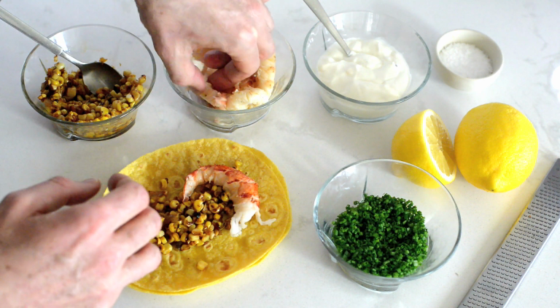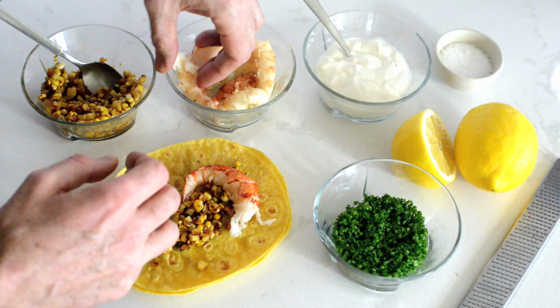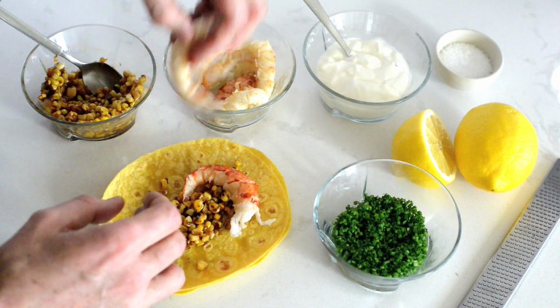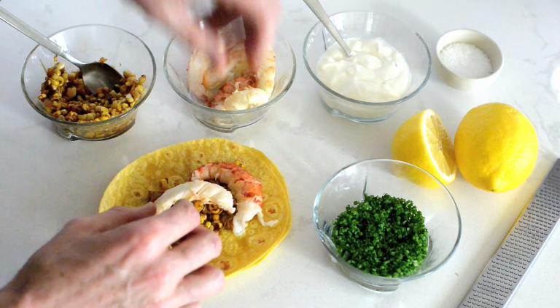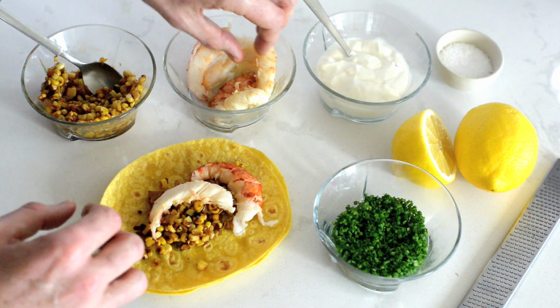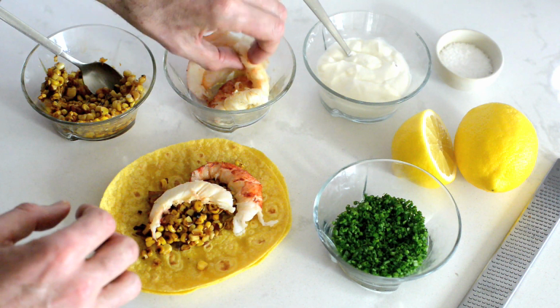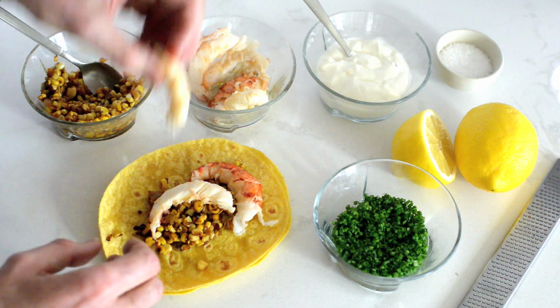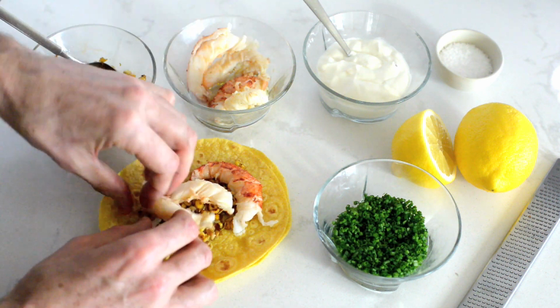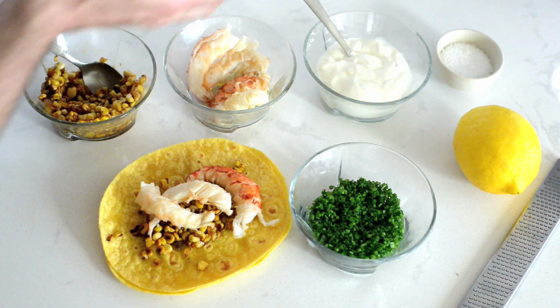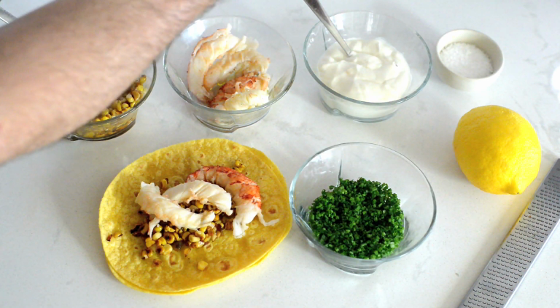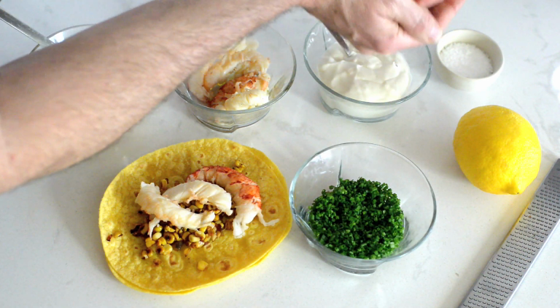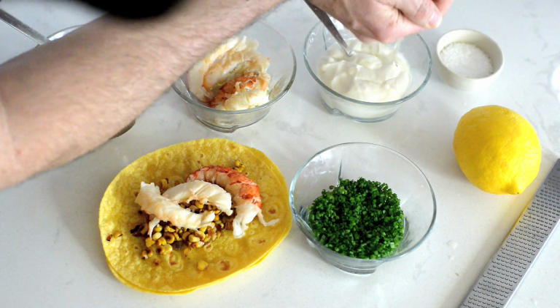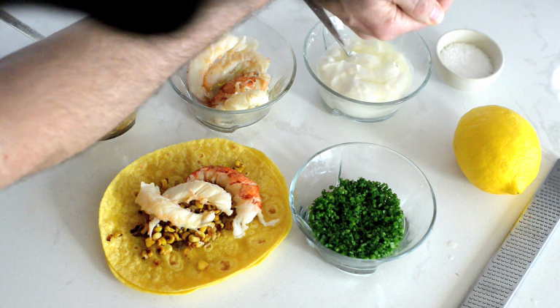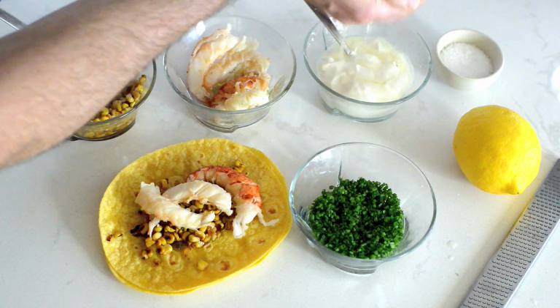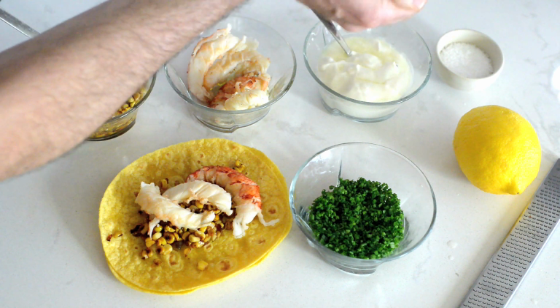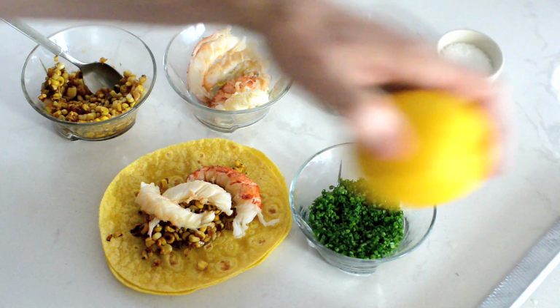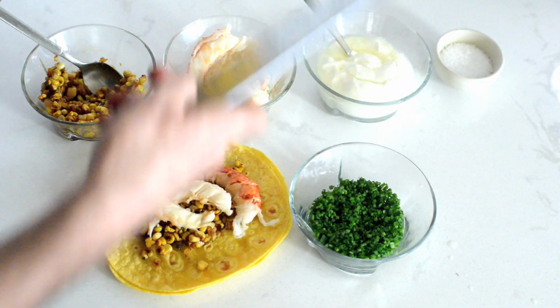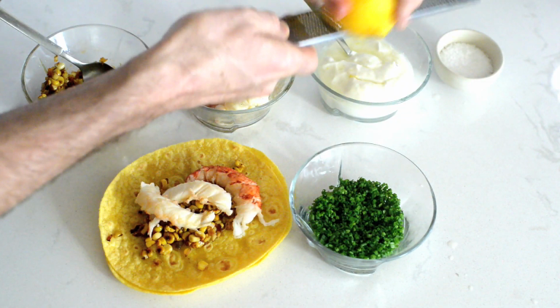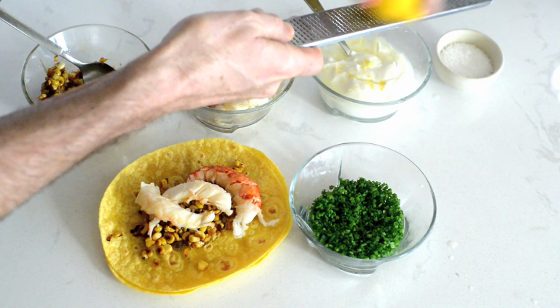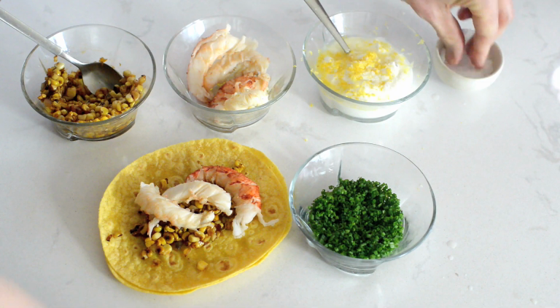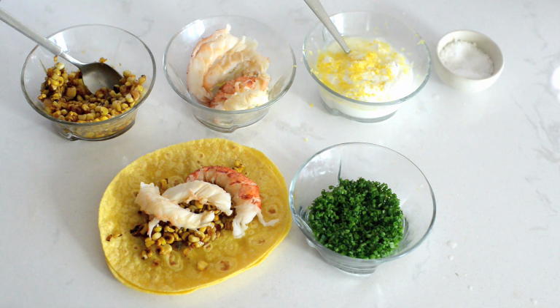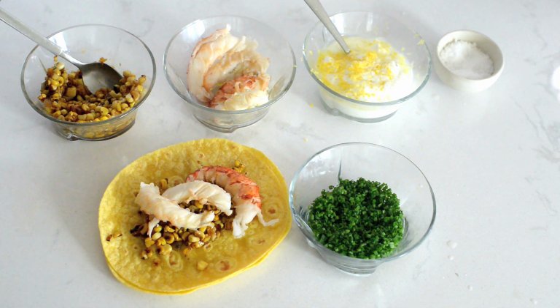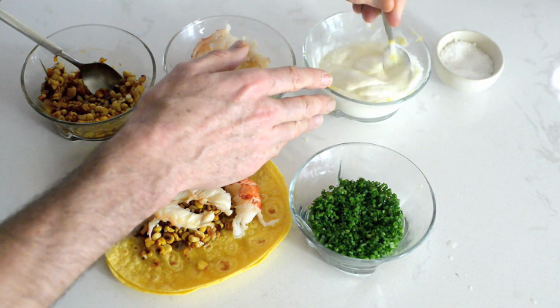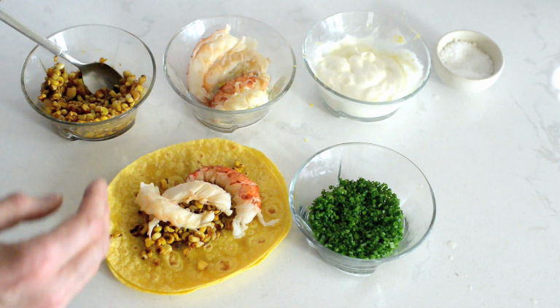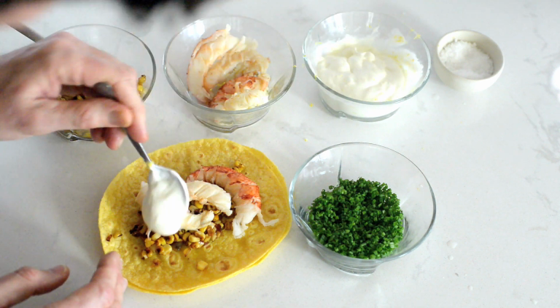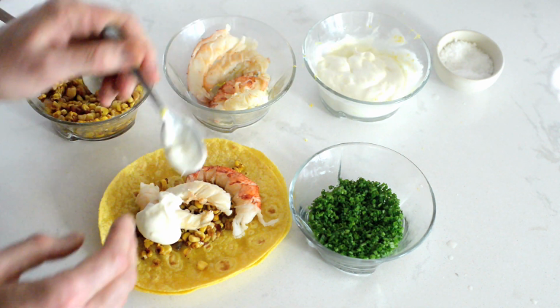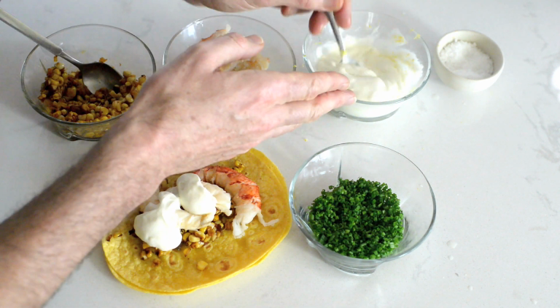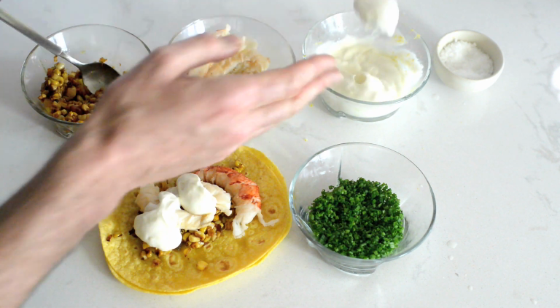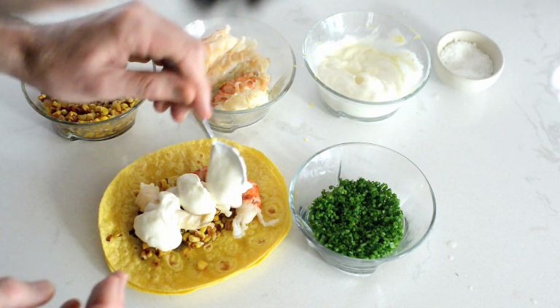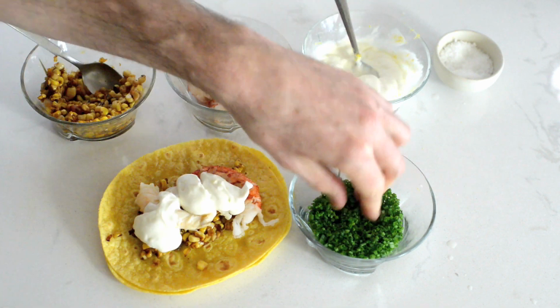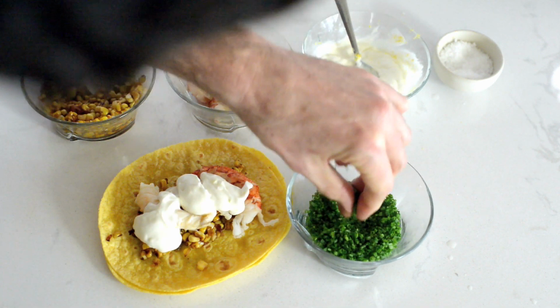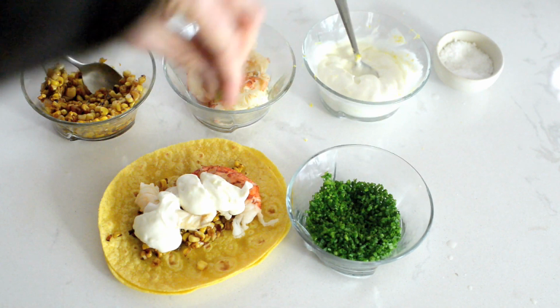You can poach in a little bit of butter or just boil it. I've got some crème fraîche — you can use sour cream — a good squeeze of lemon juice, some lemon zest, and a good pinch of salt. Stir that up in a healthy dollop, and finish it up with some finely chopped fresh chives.